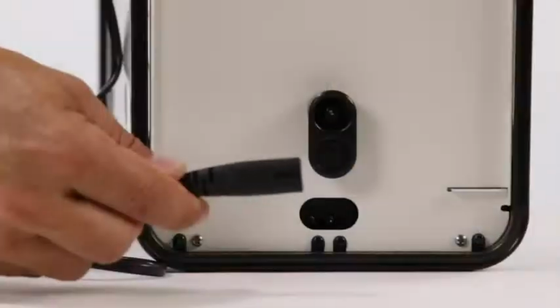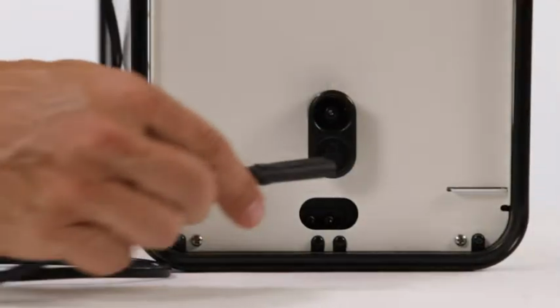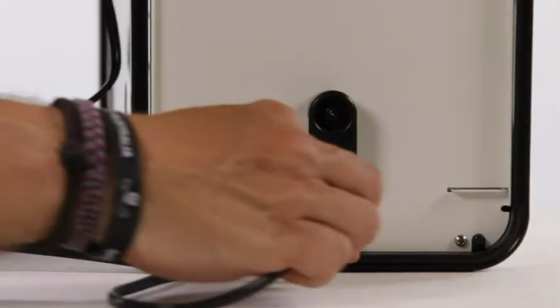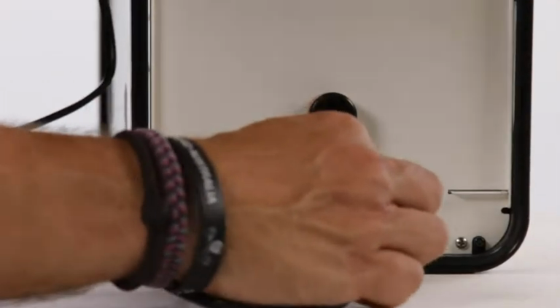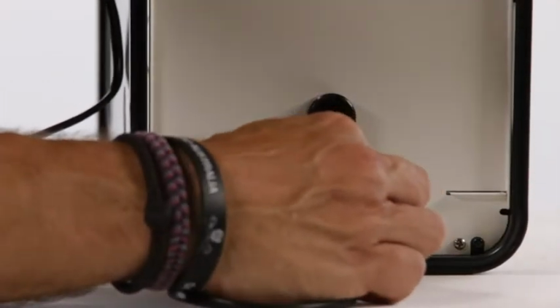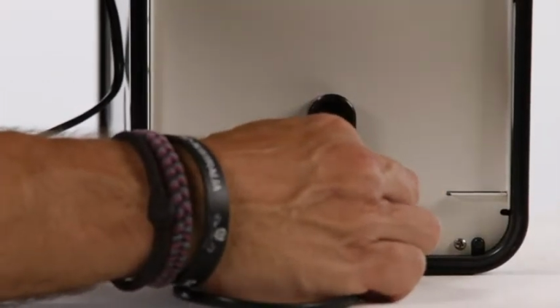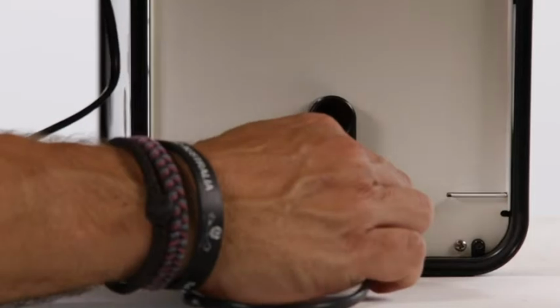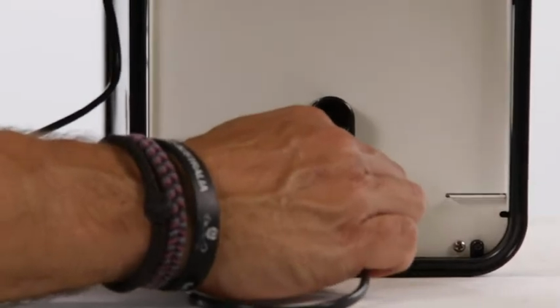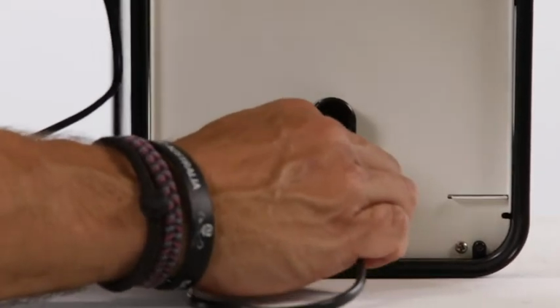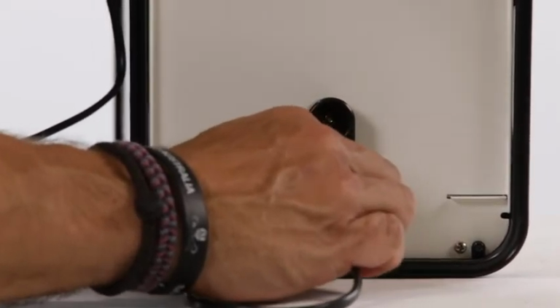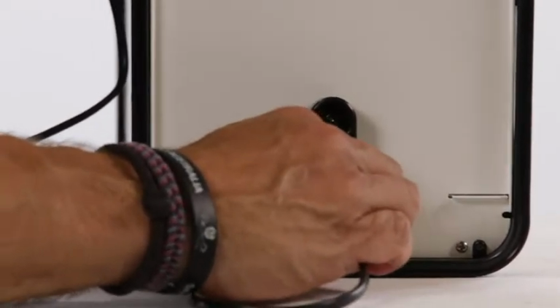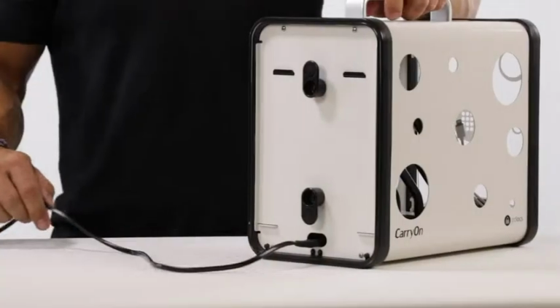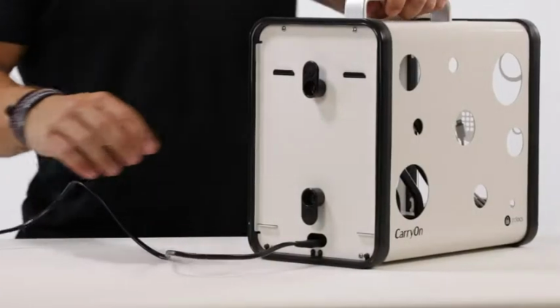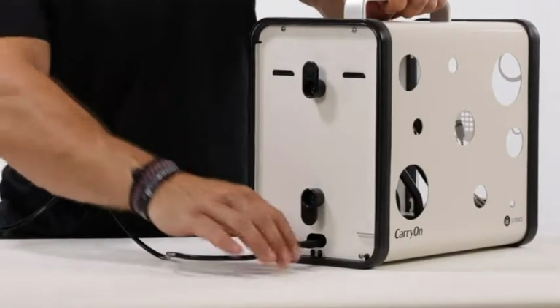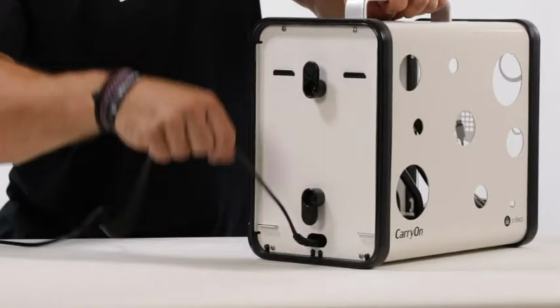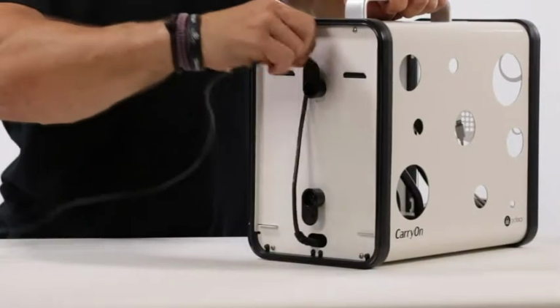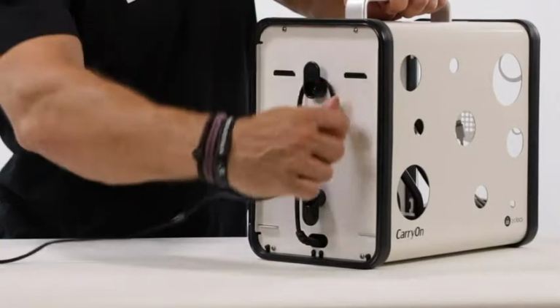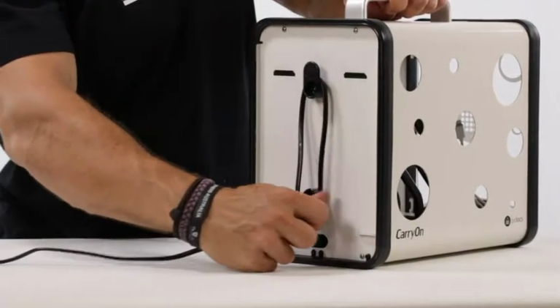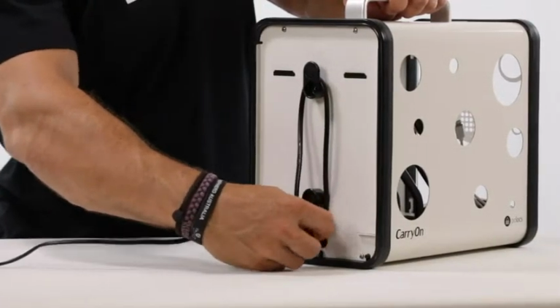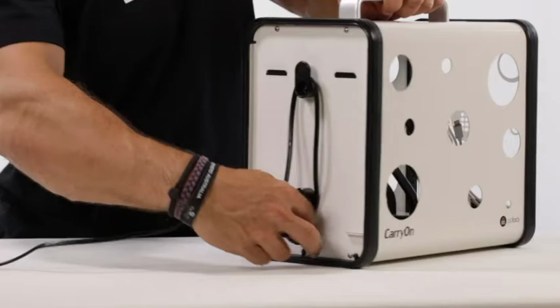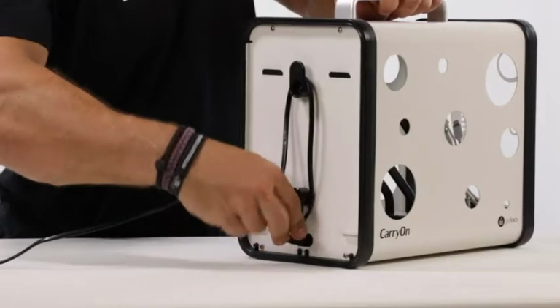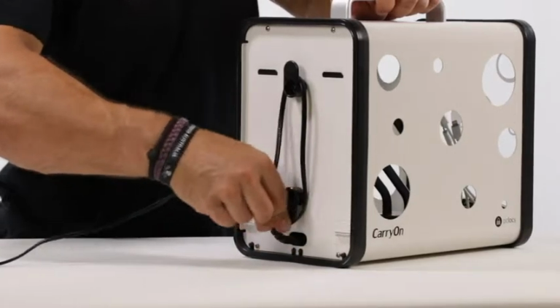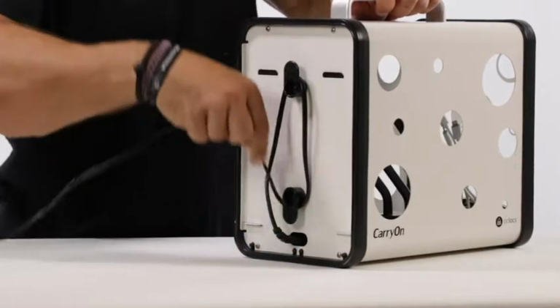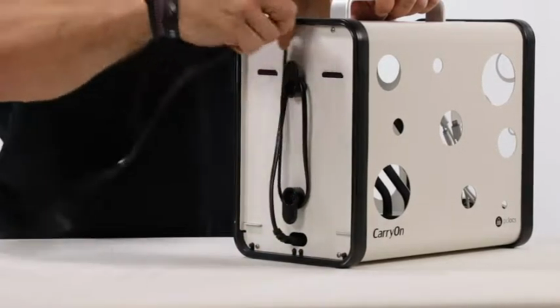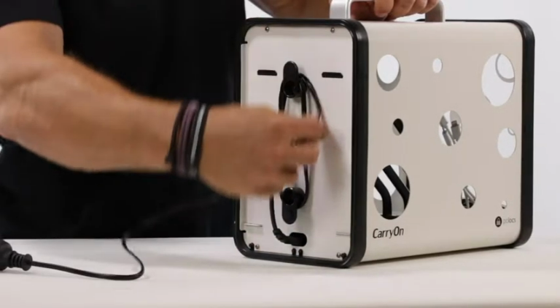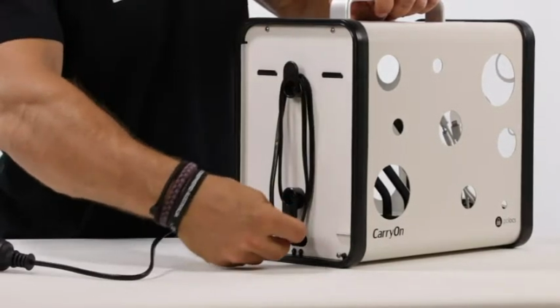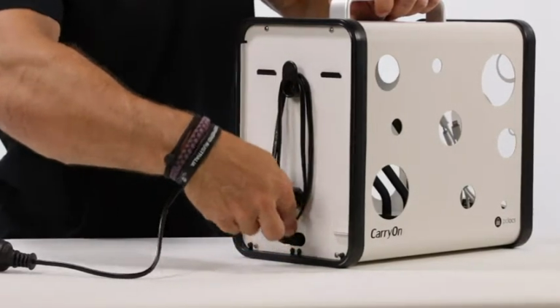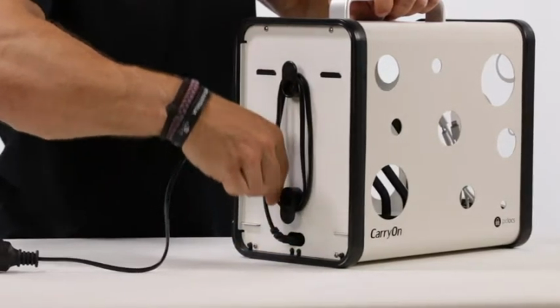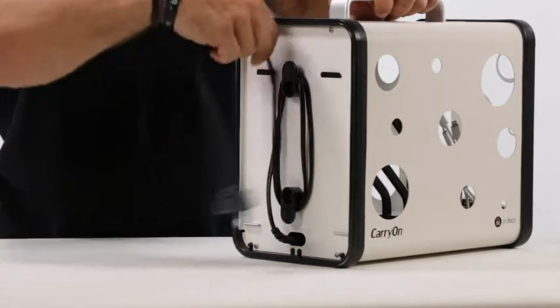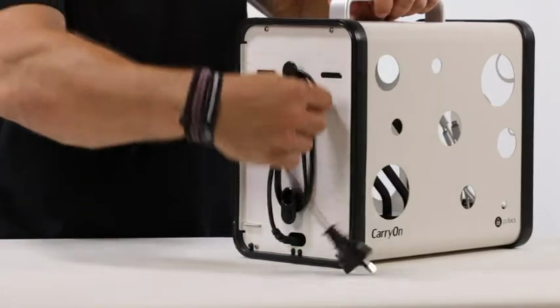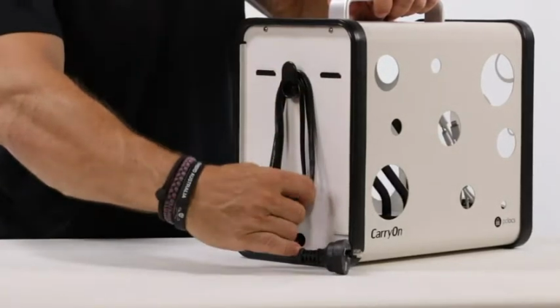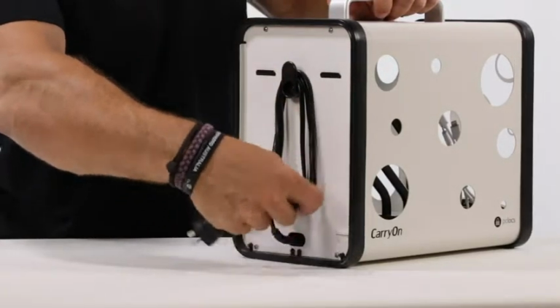The Carry On plugs into mains power at the cable, which then wraps around a cable cleat at the back, so that when you're not charging, it ensures that everything is nice, neat and tidy during transportation.